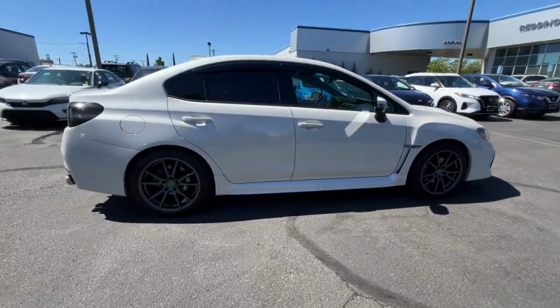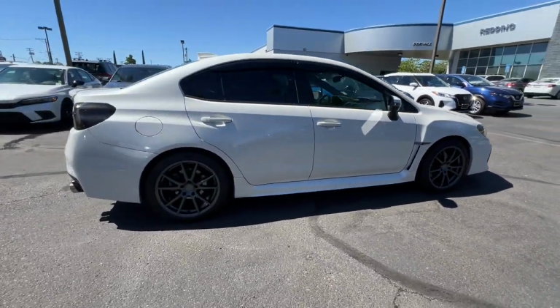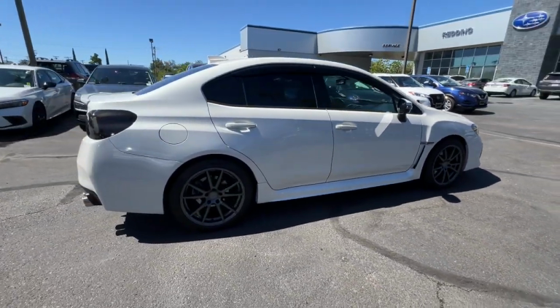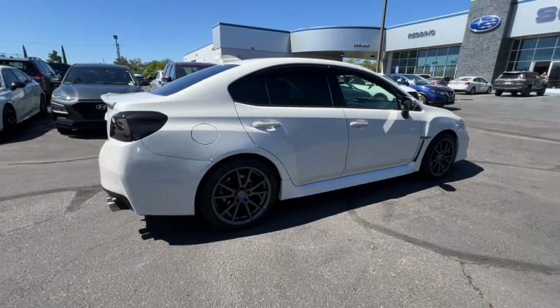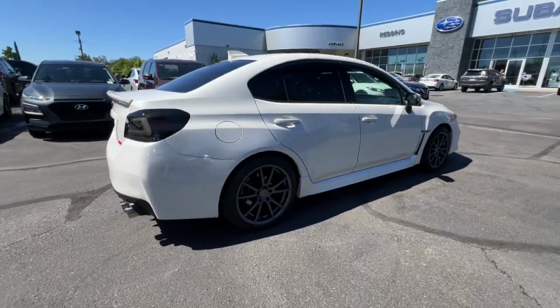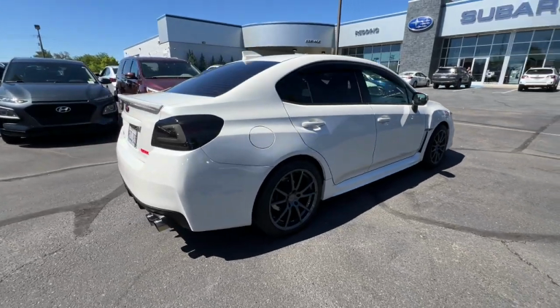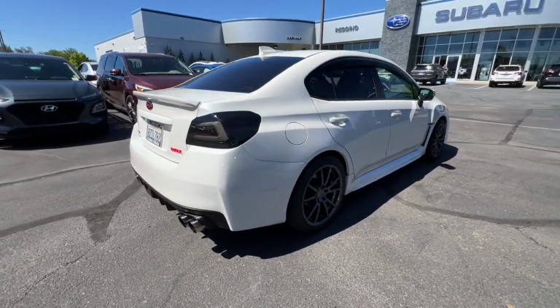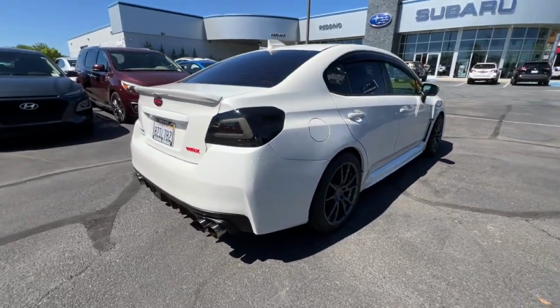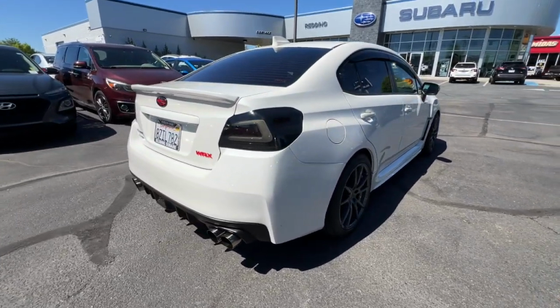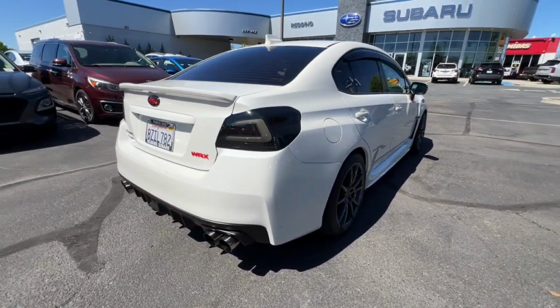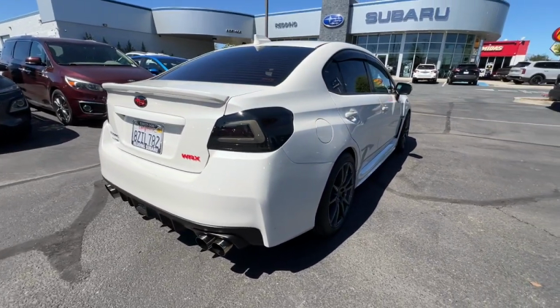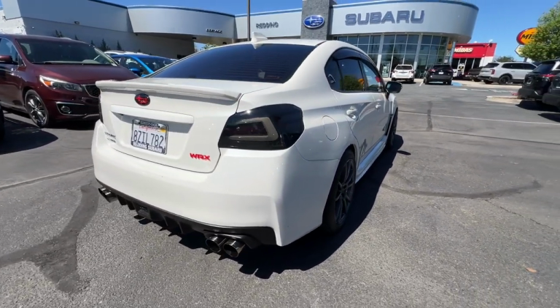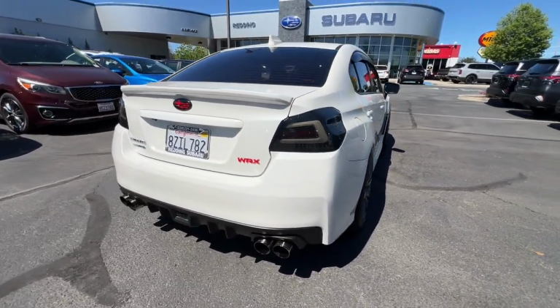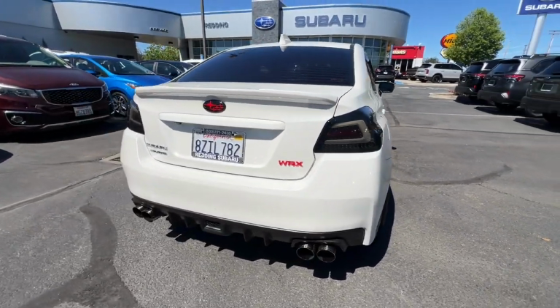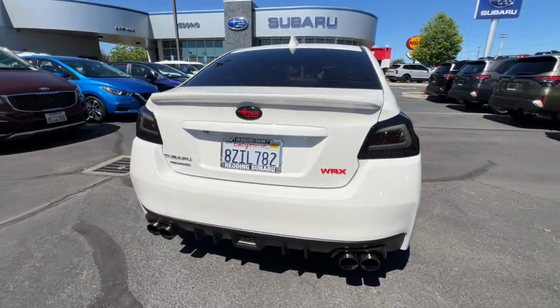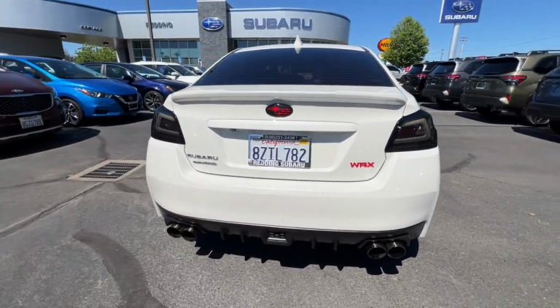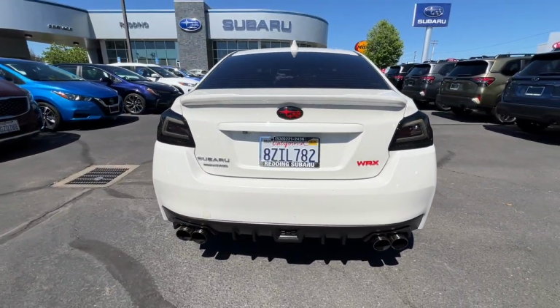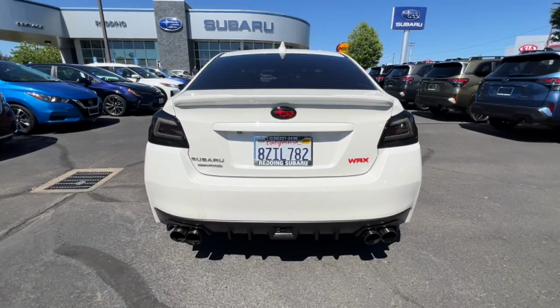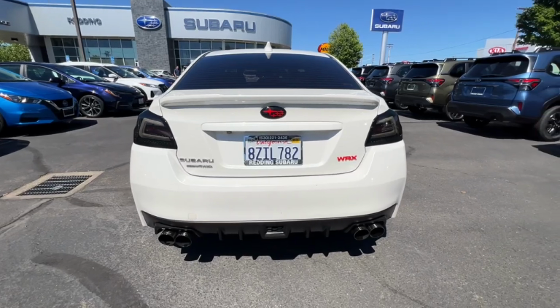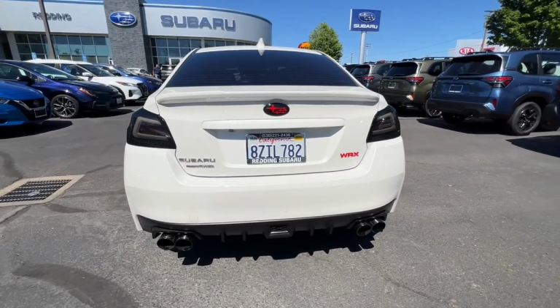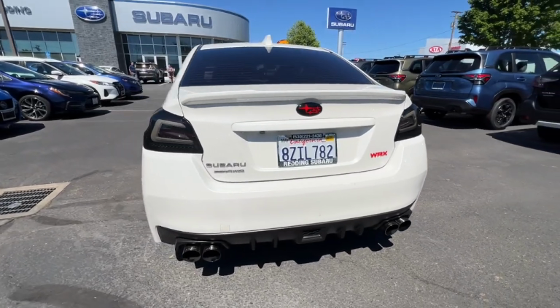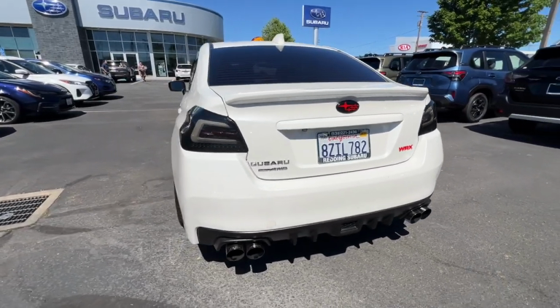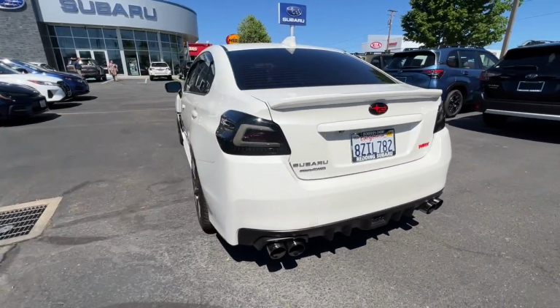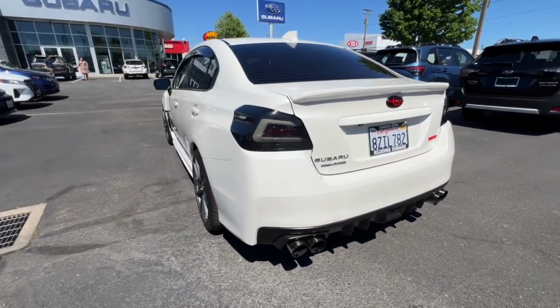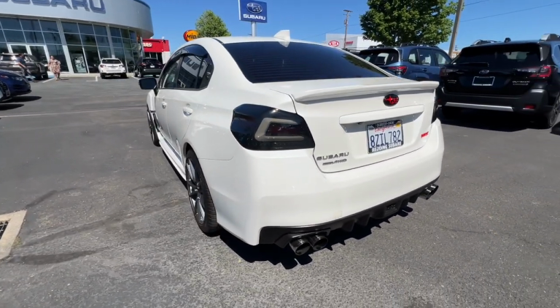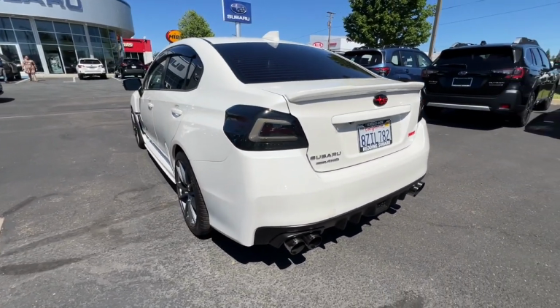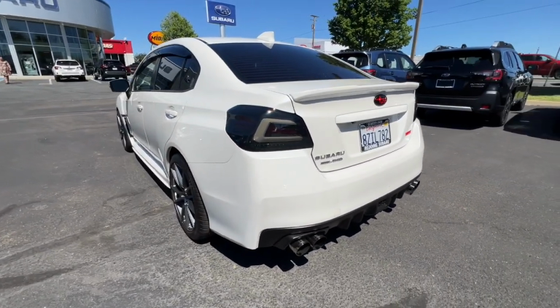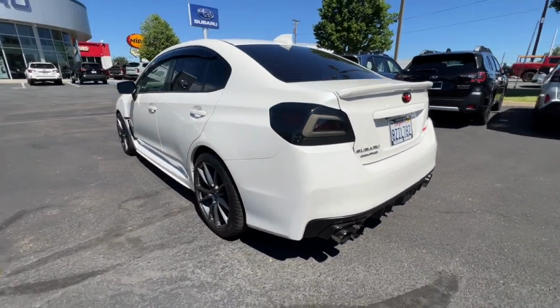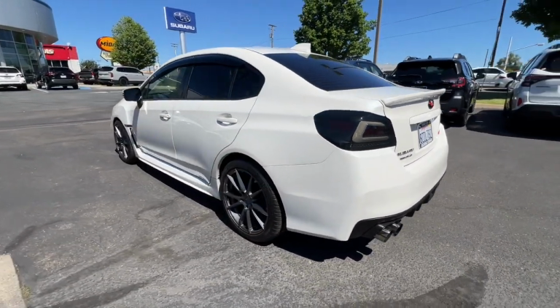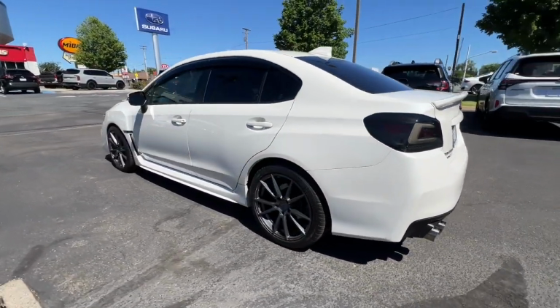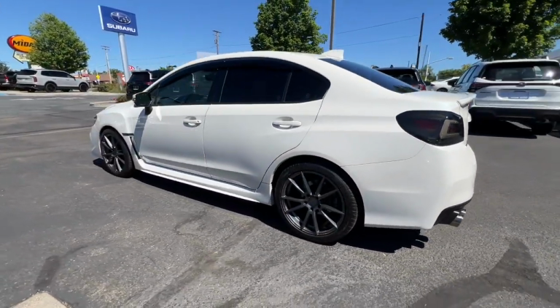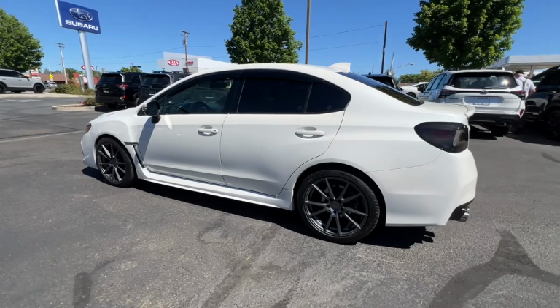Enjoy a tour of the Subaru WRX, the rowdy compact sports sedan with rally car routes. Its adrenaline-pumping performance, firm ride, and precise steering make every drive a heart-pounding thrill.